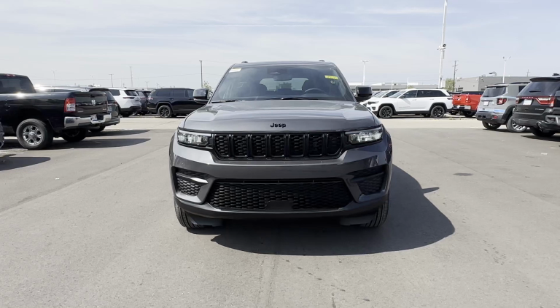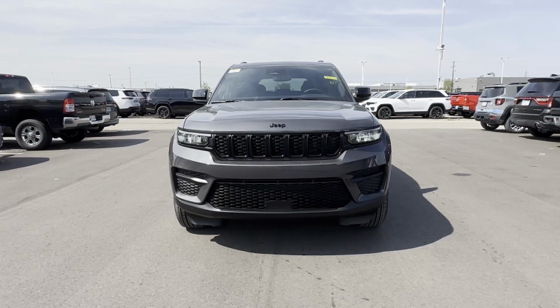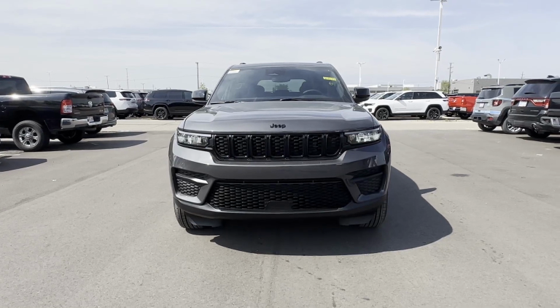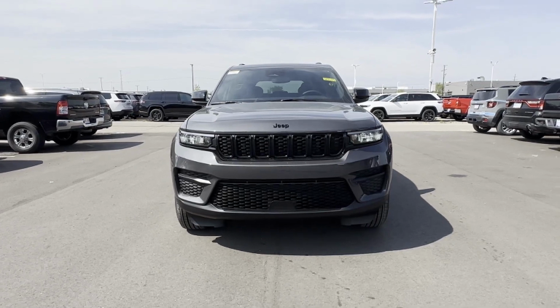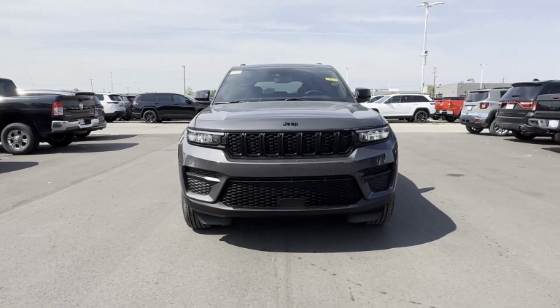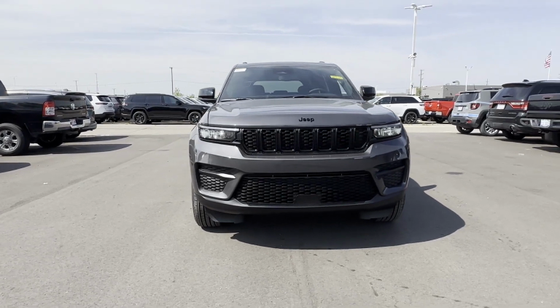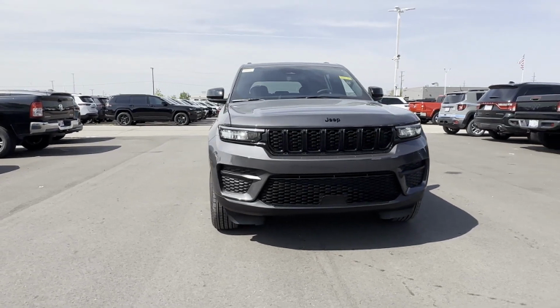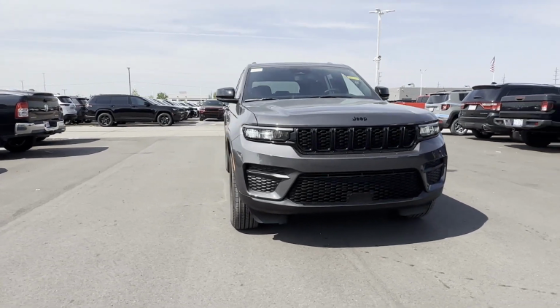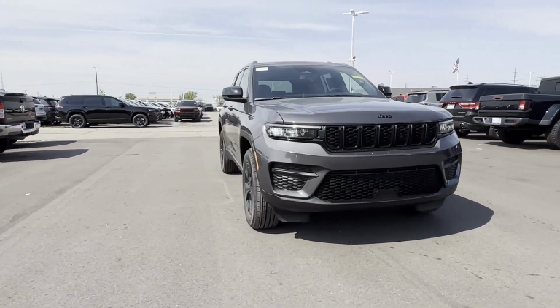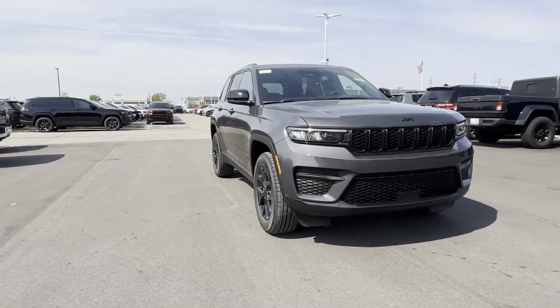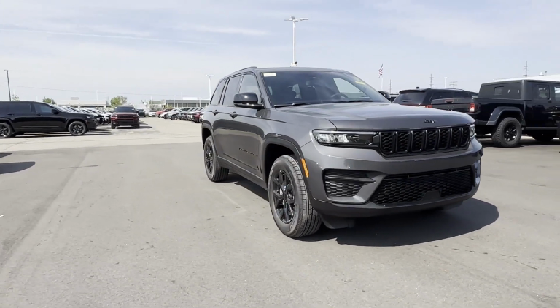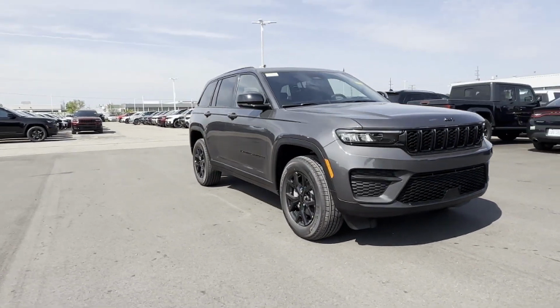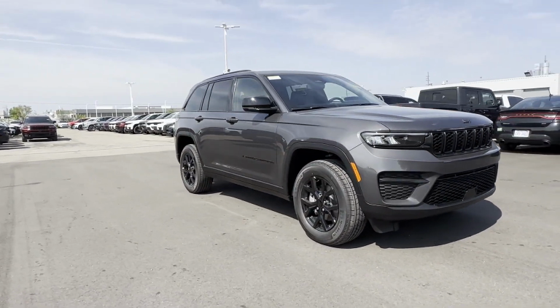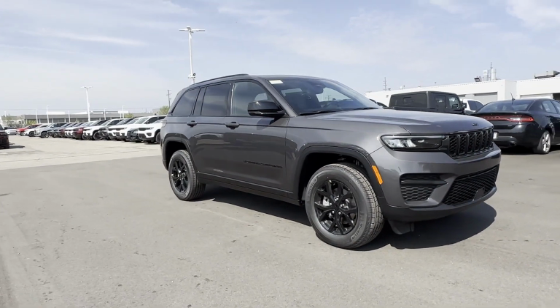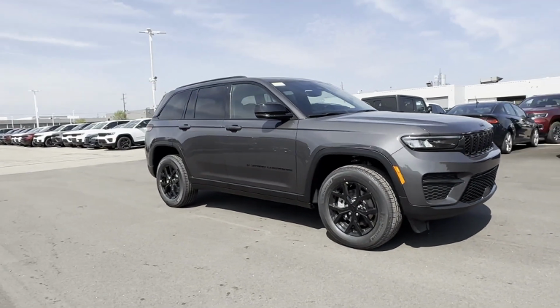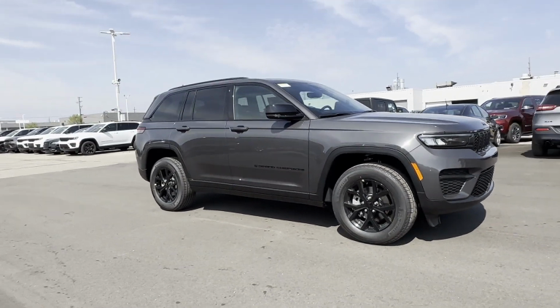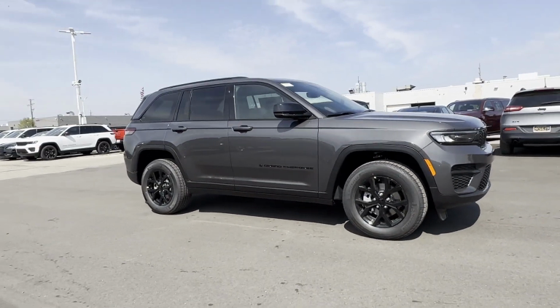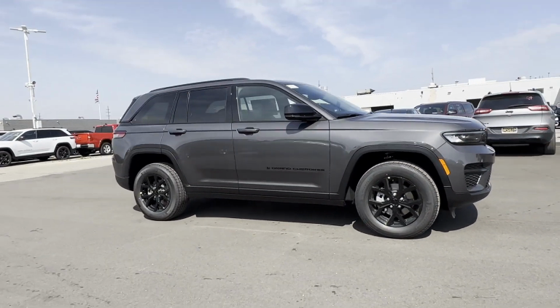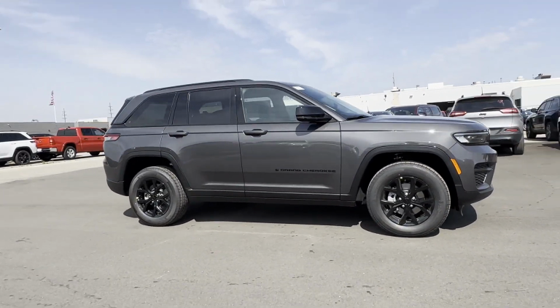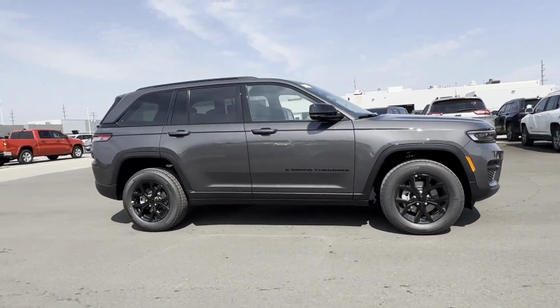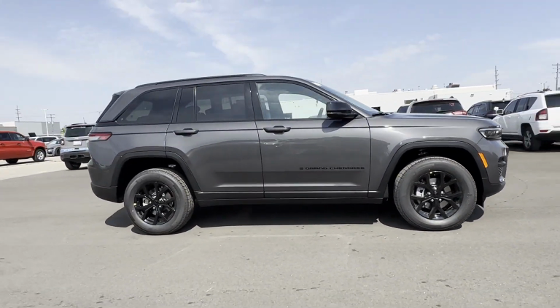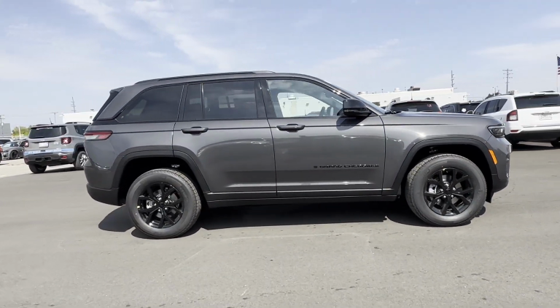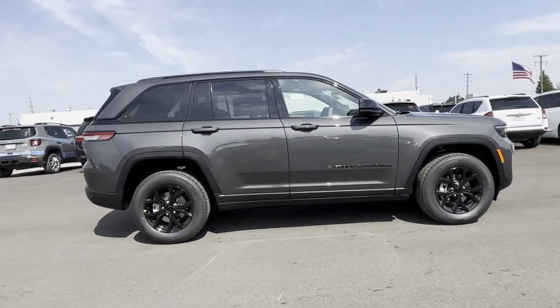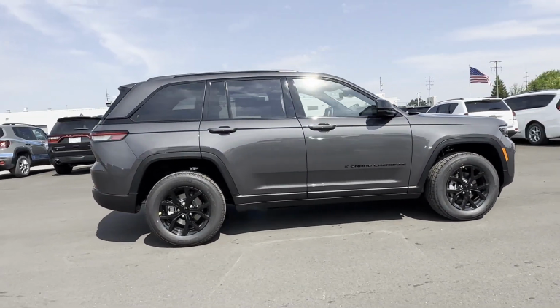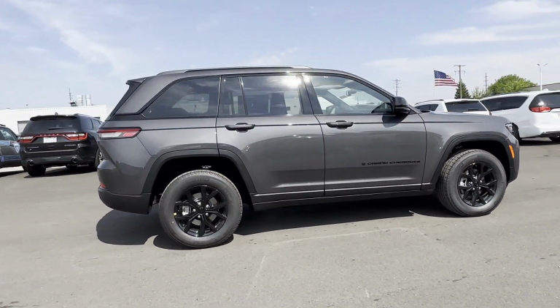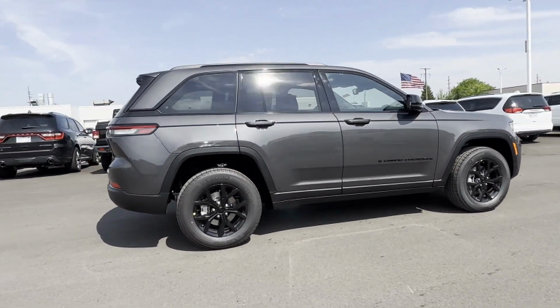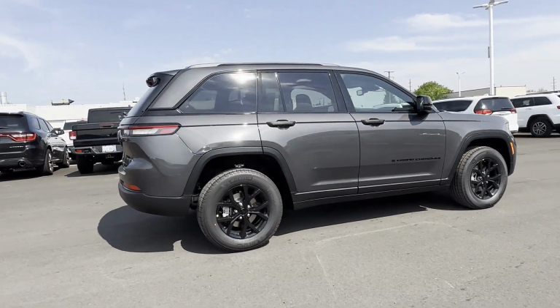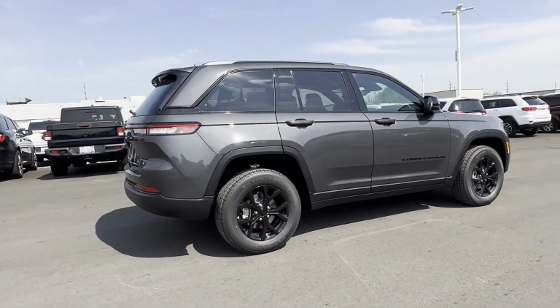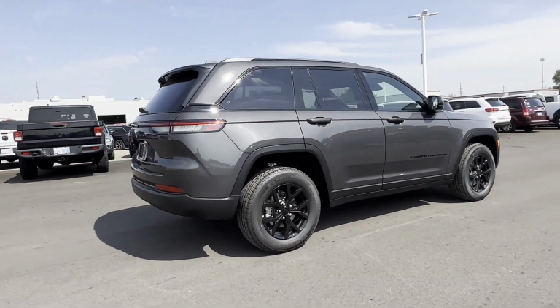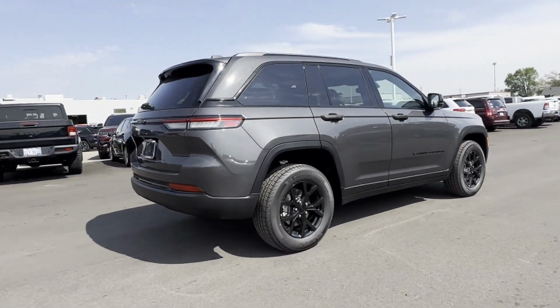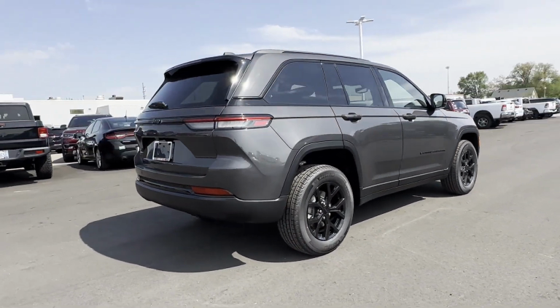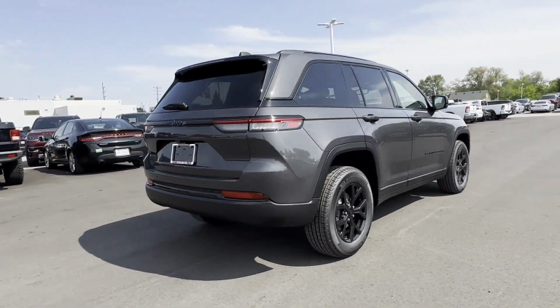2024 Jeep Grand Cherokee. This SUV offers space as well as power and performance. It's equipped with a full package of convenience and efficiency, such as lane keeping assist,